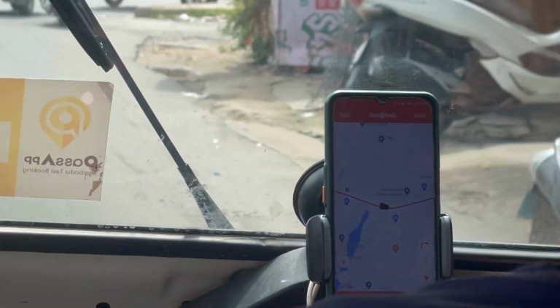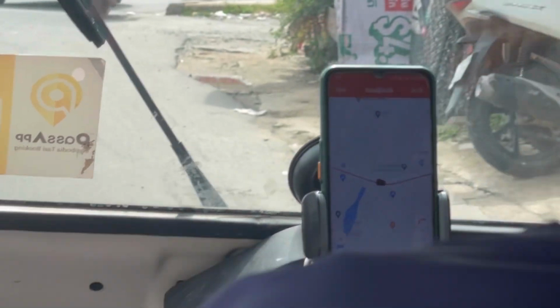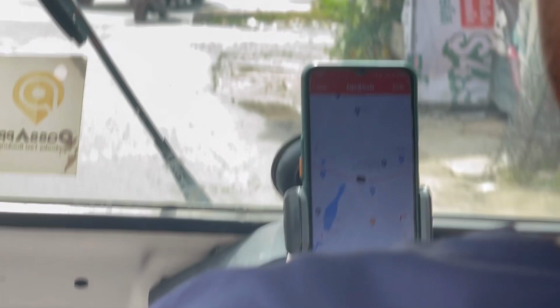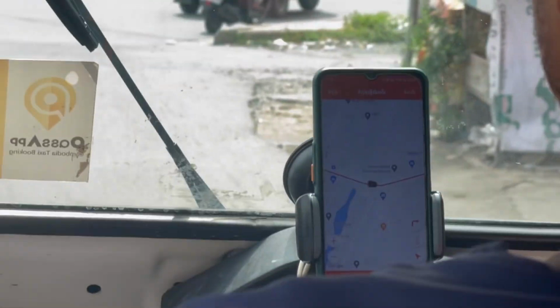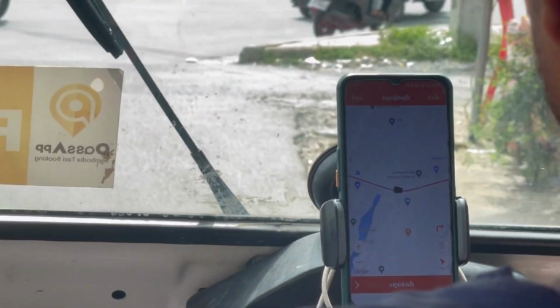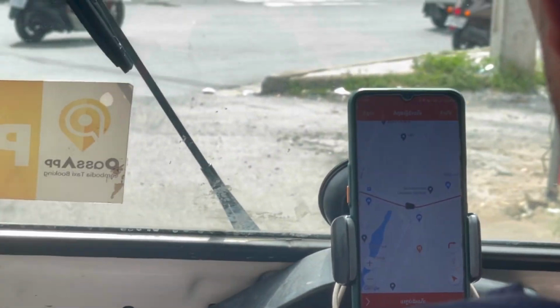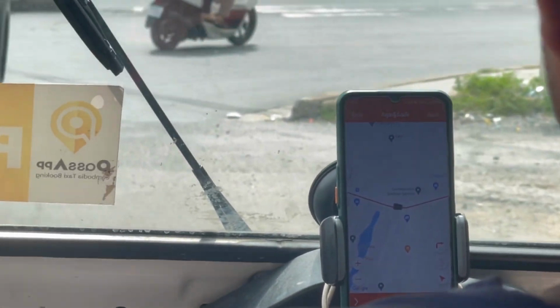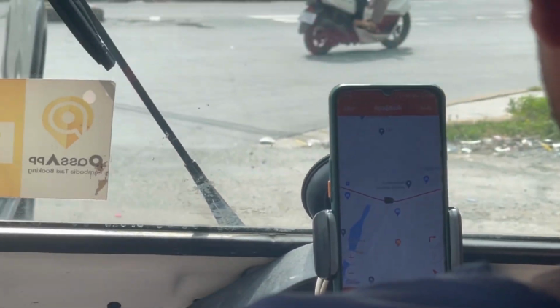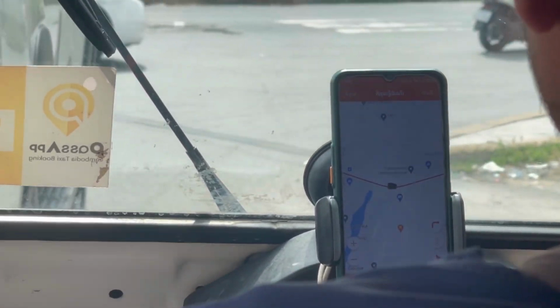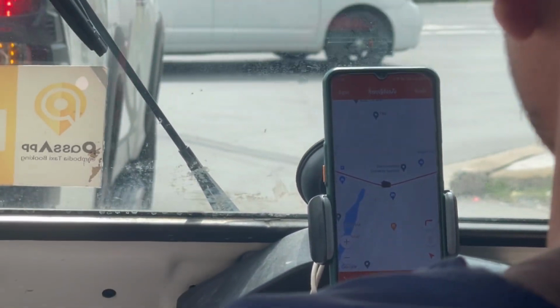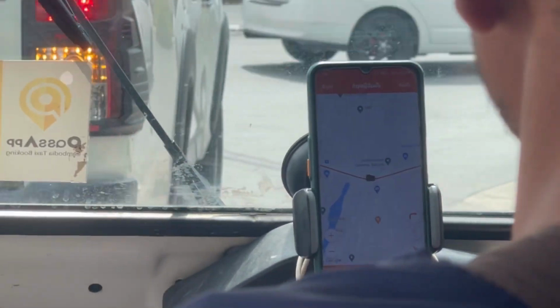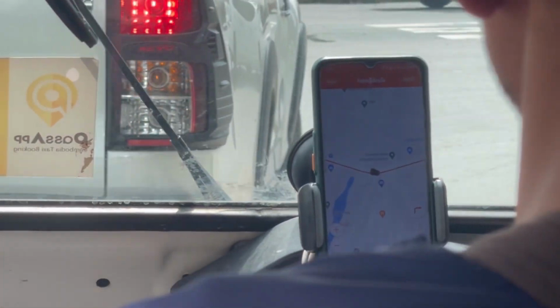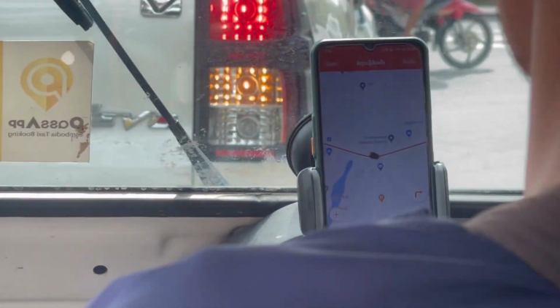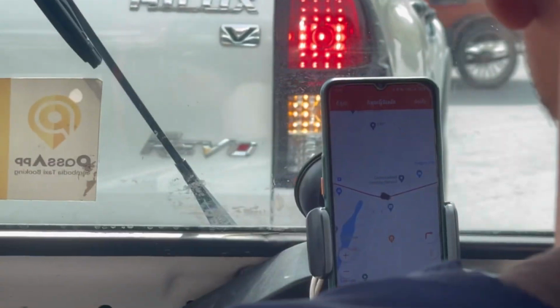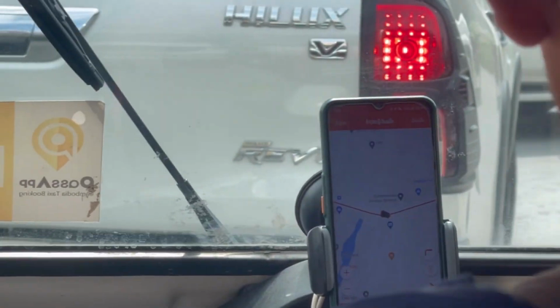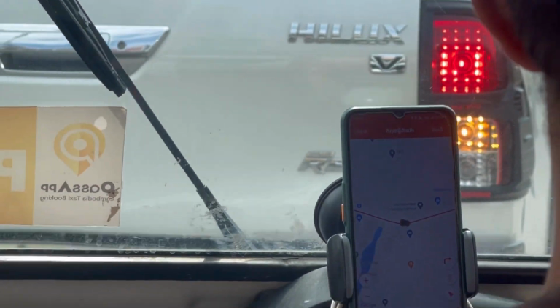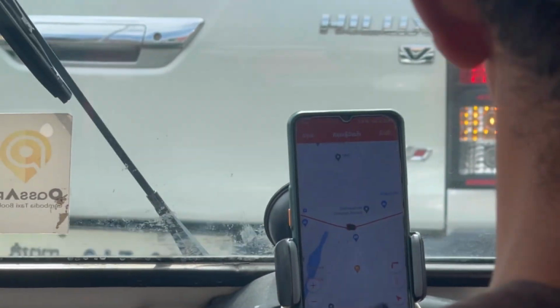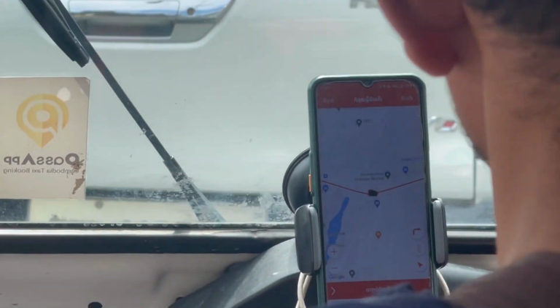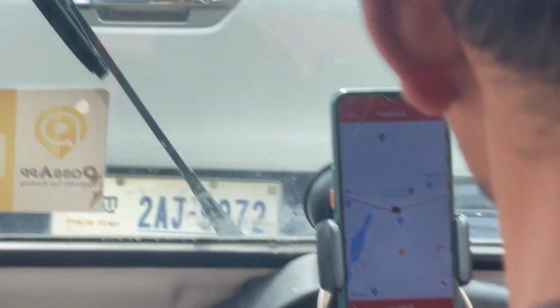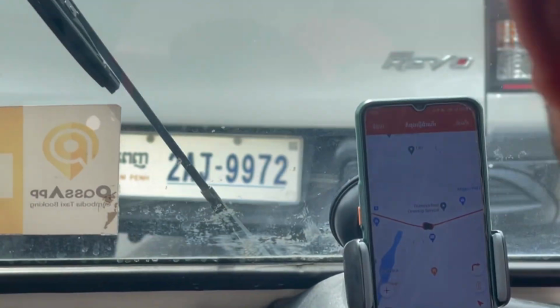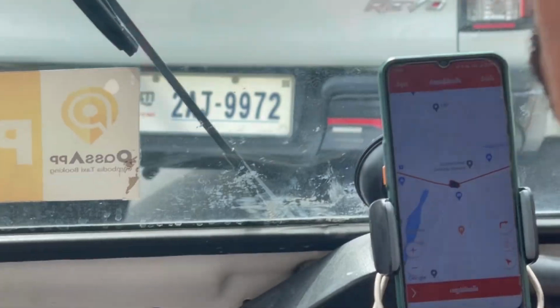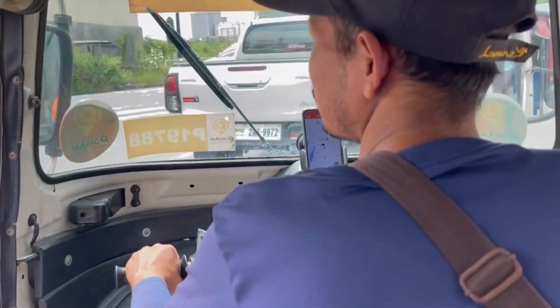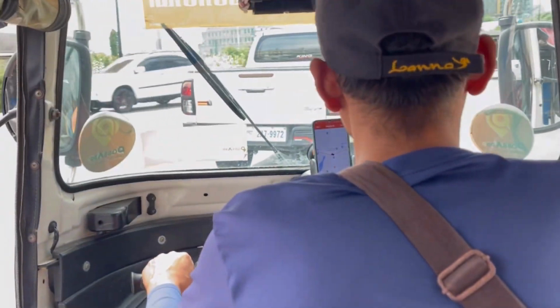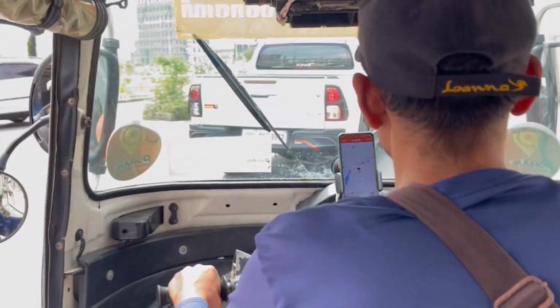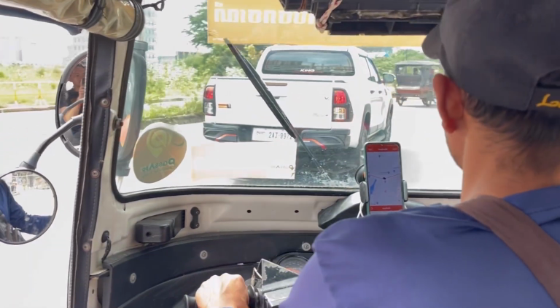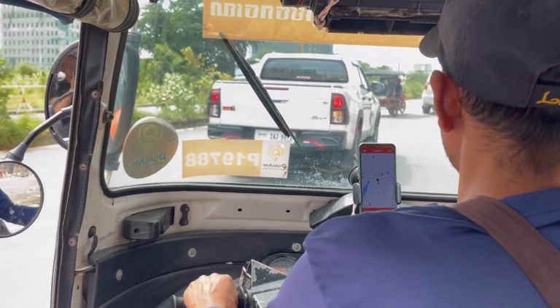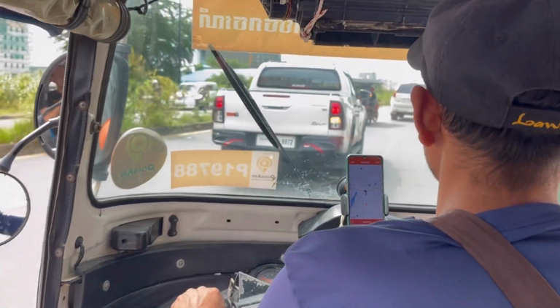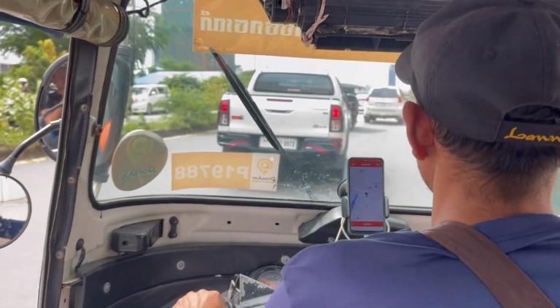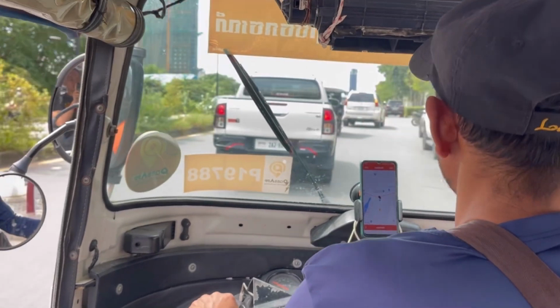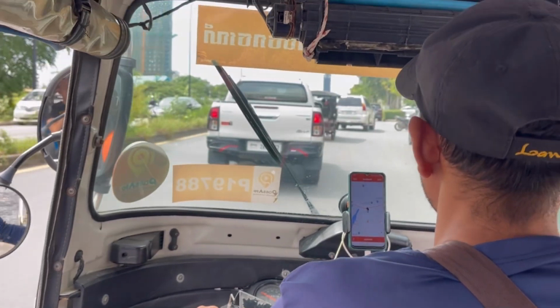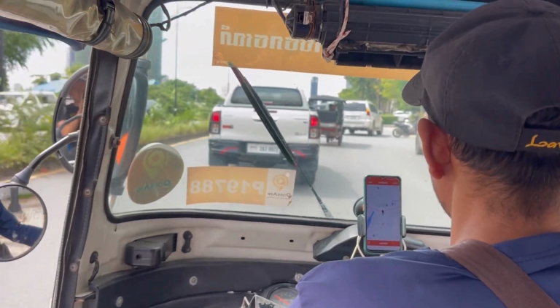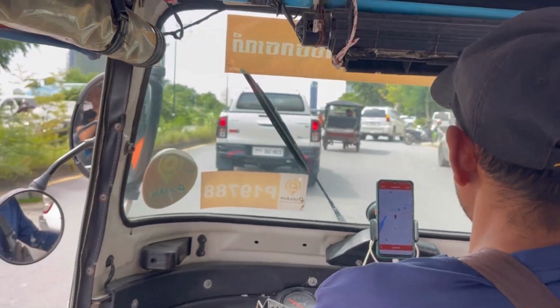While you're on the ride, you can also see that the driver has his app open and is tracking where he's going. GPS is provided as well — so that's pretty much it. The whole process is very simple.